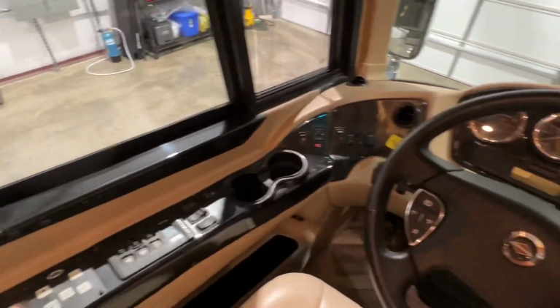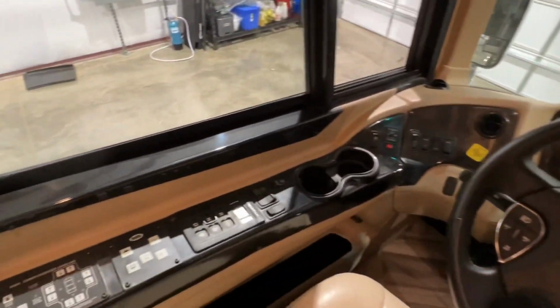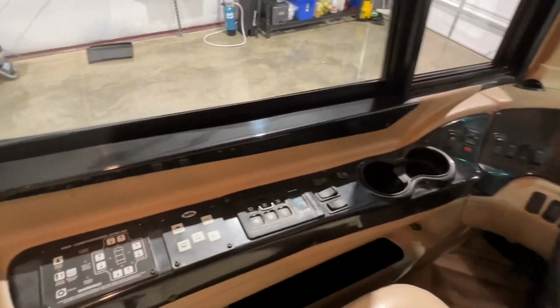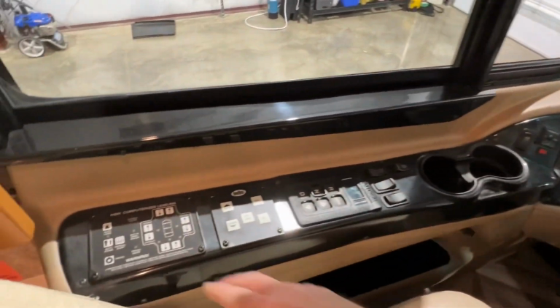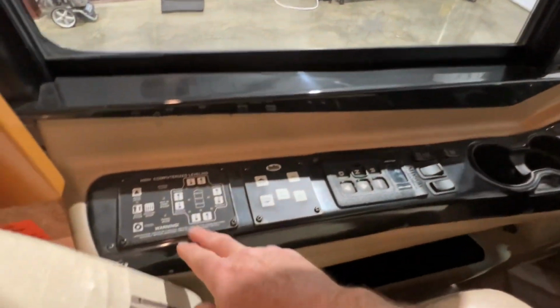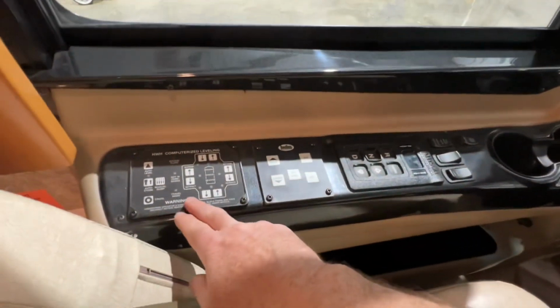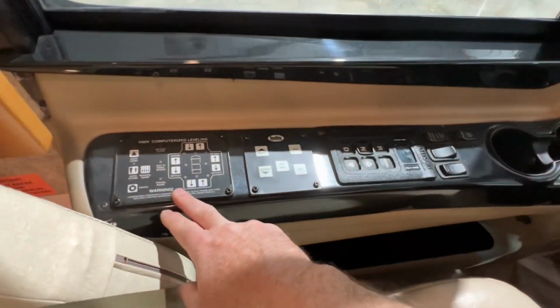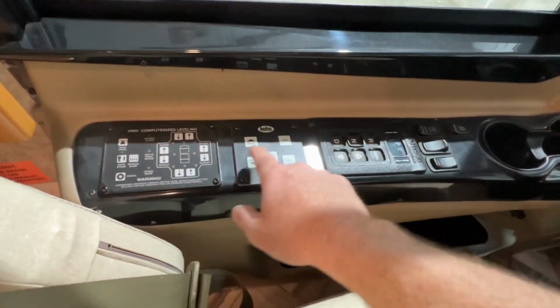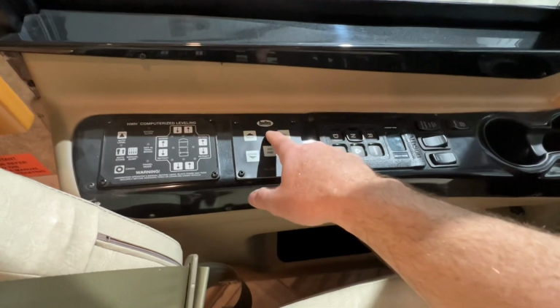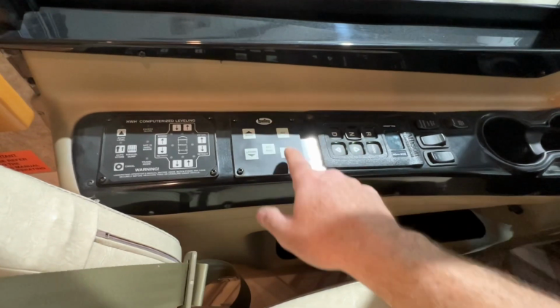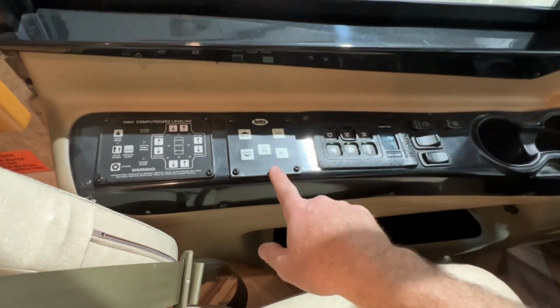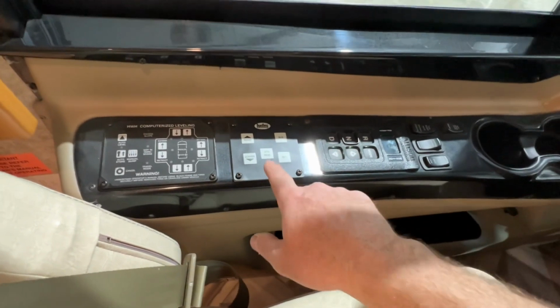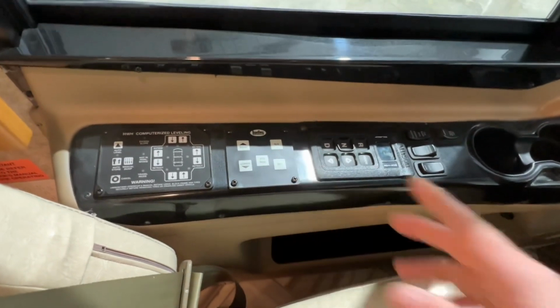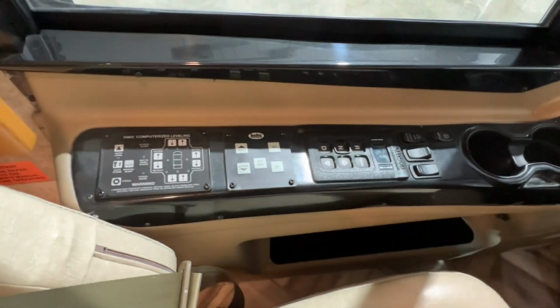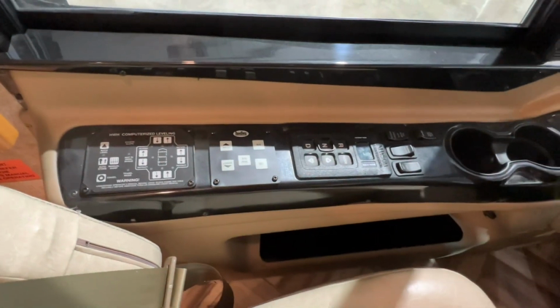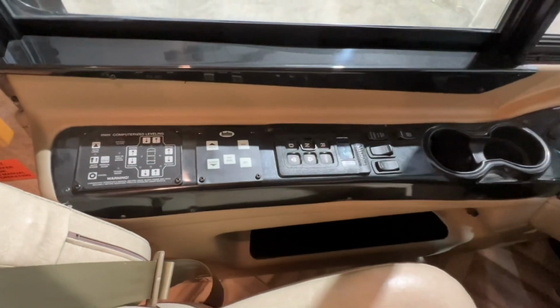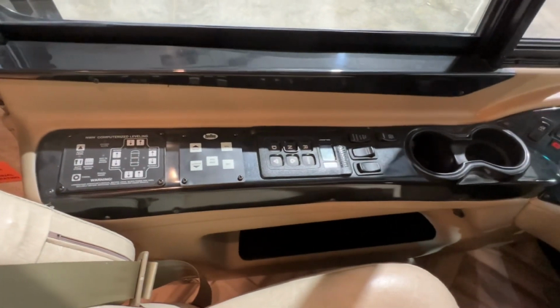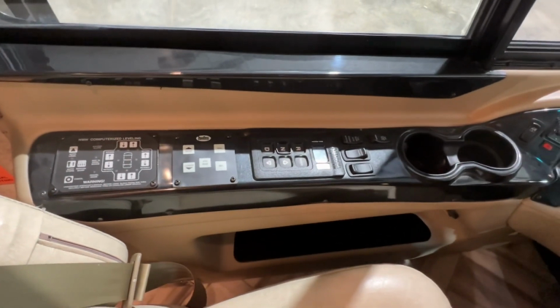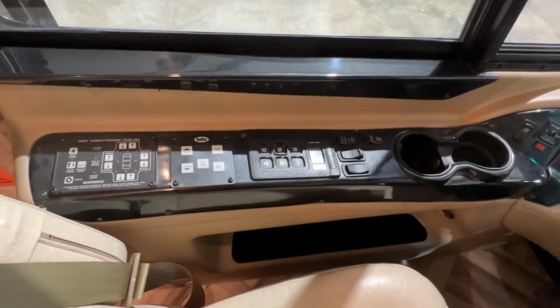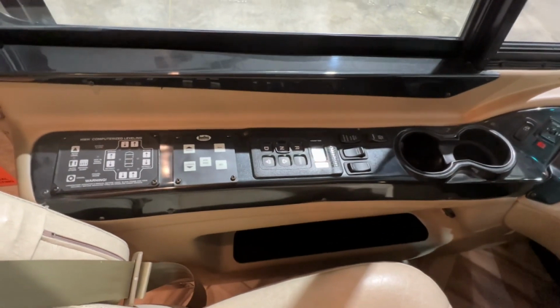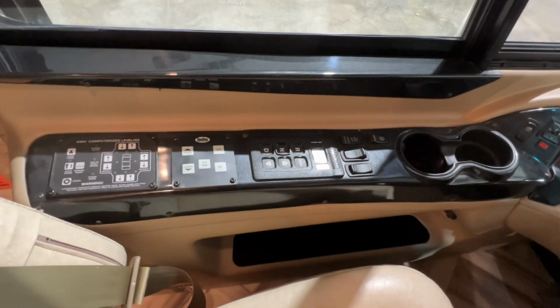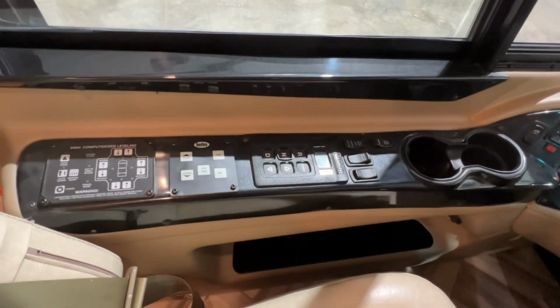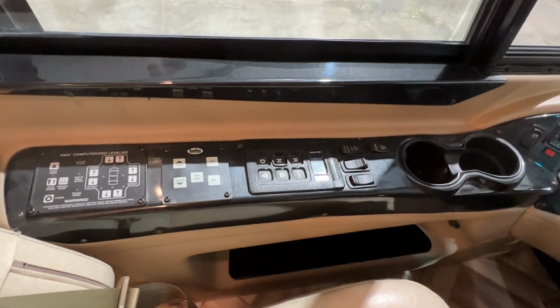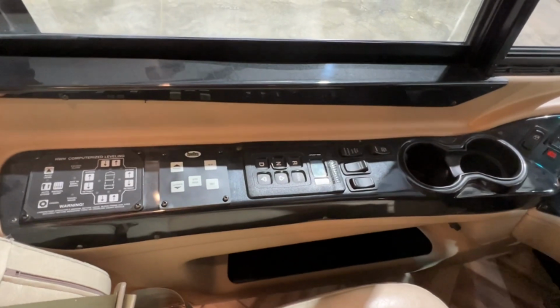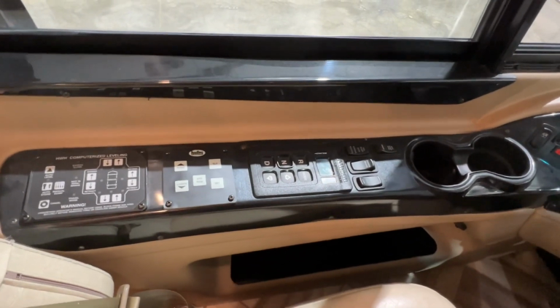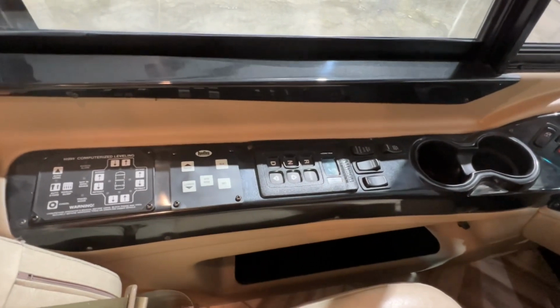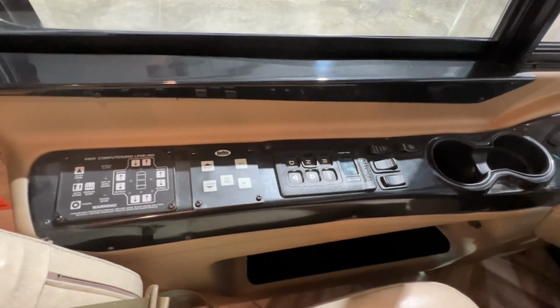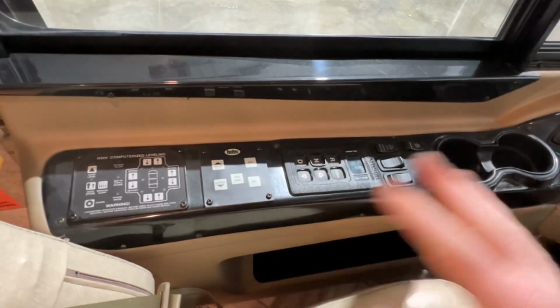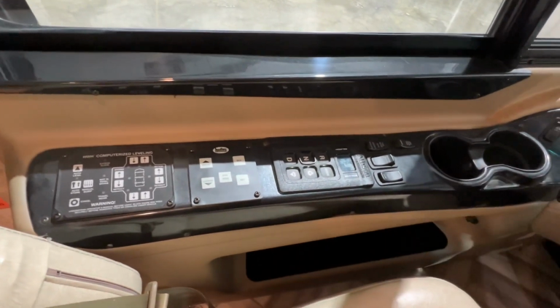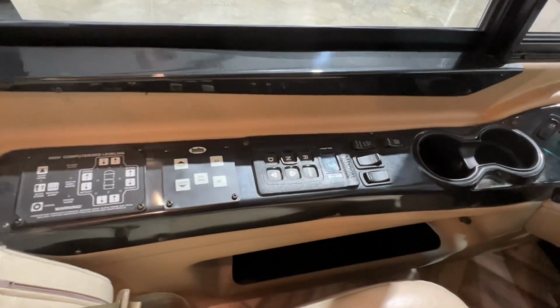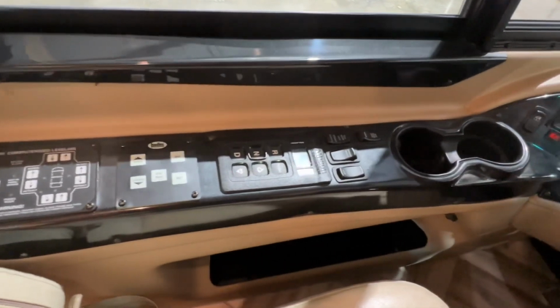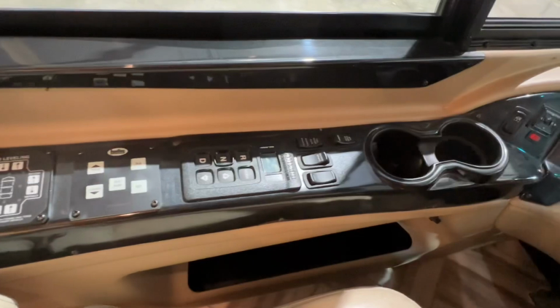It does have the hydraulic leveling system. It also has the Hadley air system, so if you're in a campground or parking lot and you don't want to use your leveling jacks and risk damage, you can just use the airbags to level off — which is really nice.